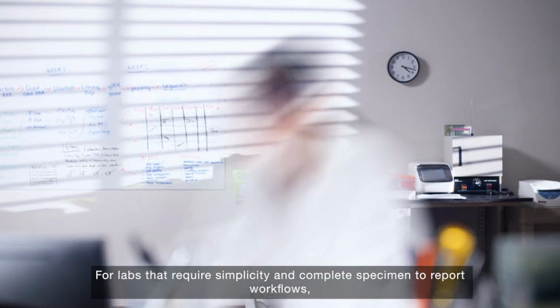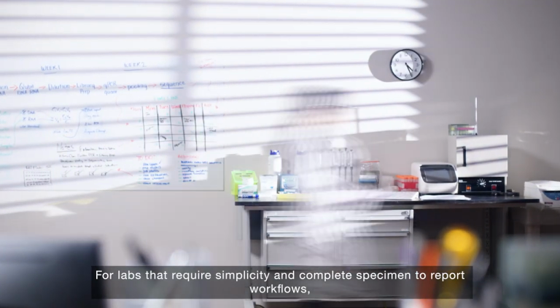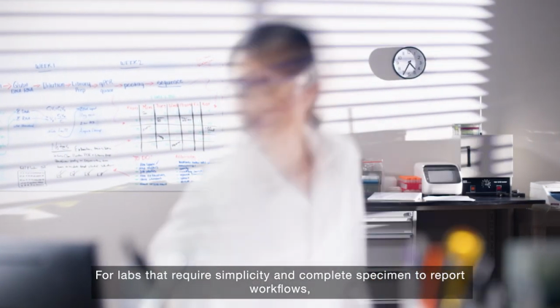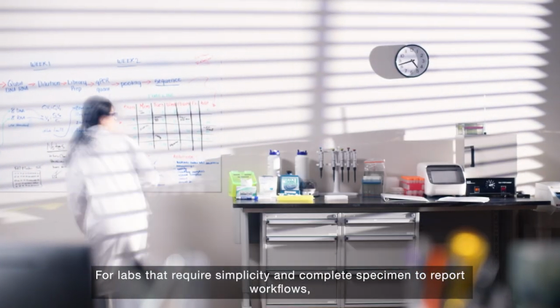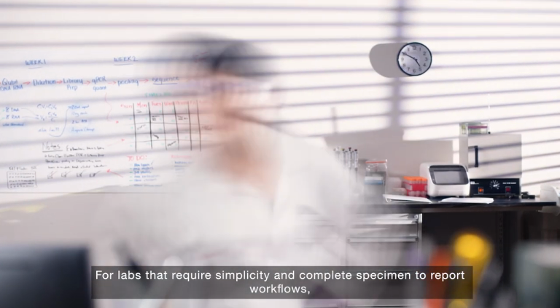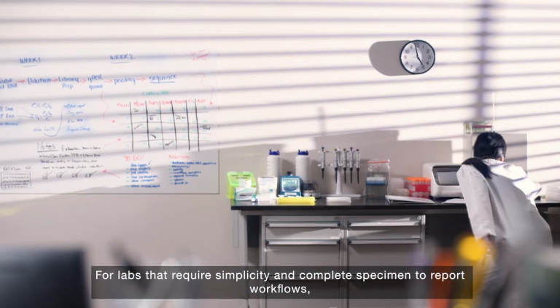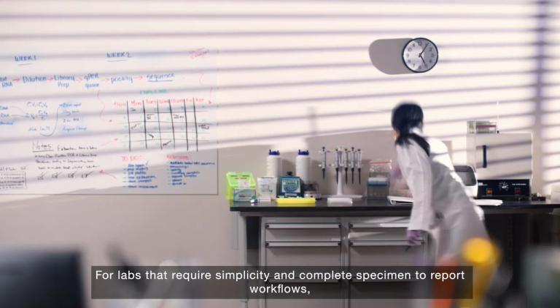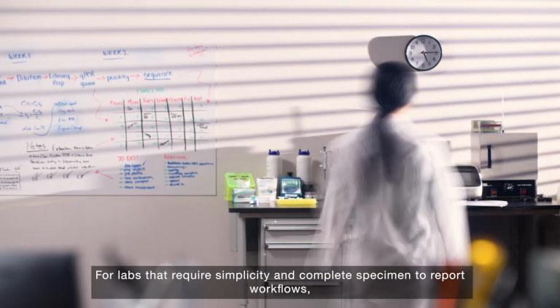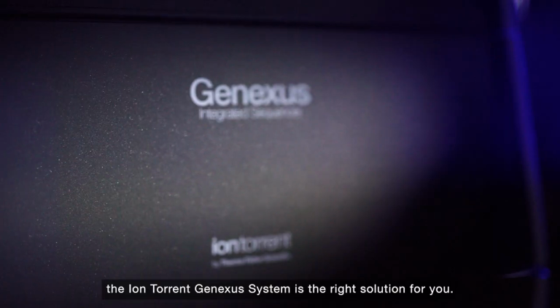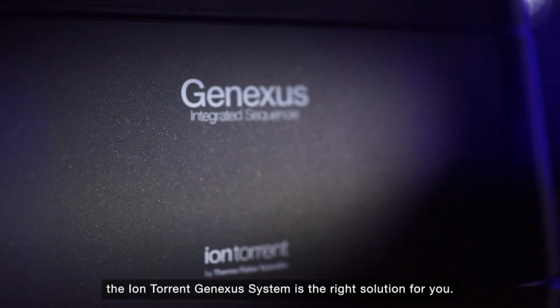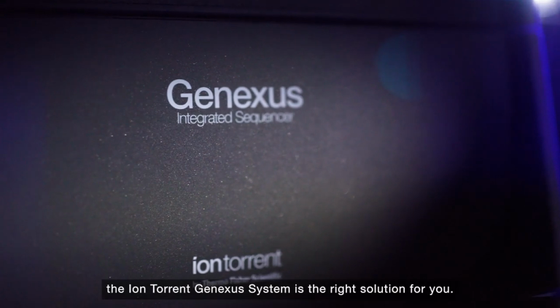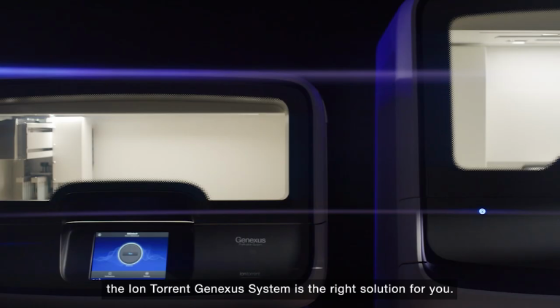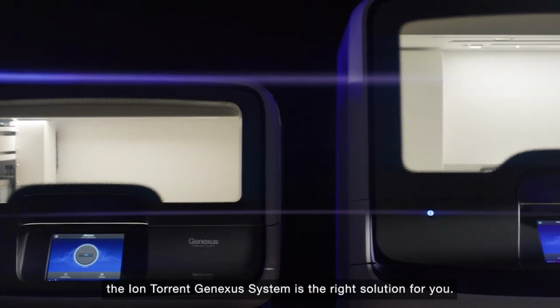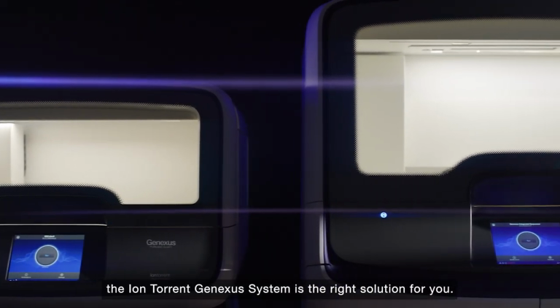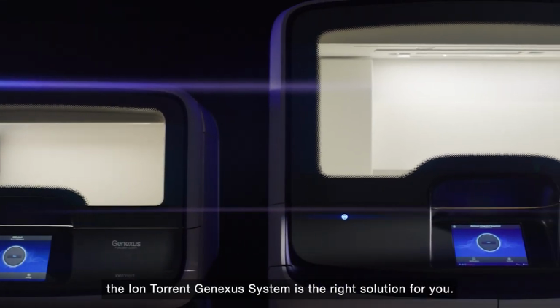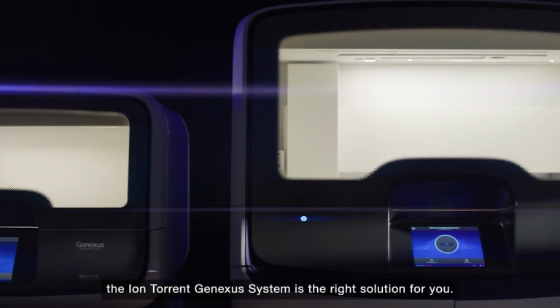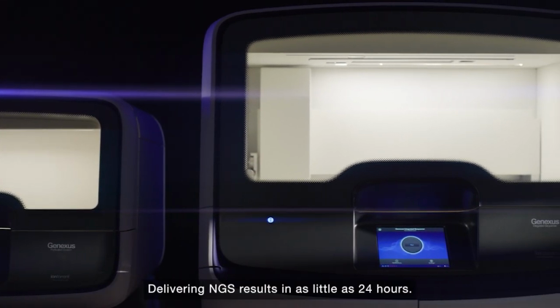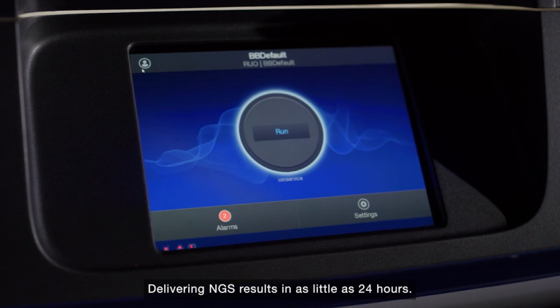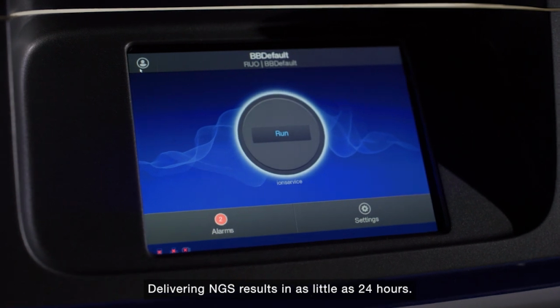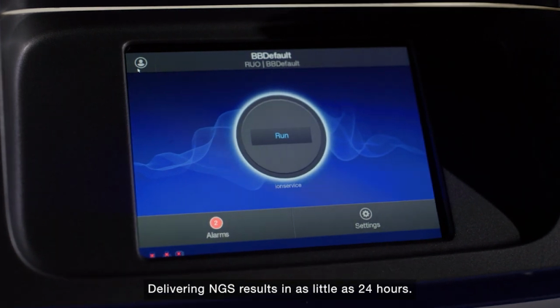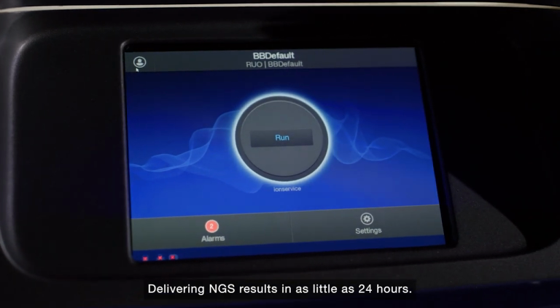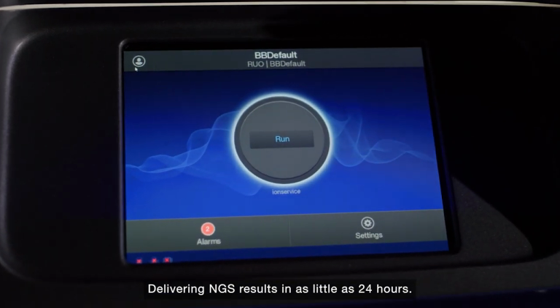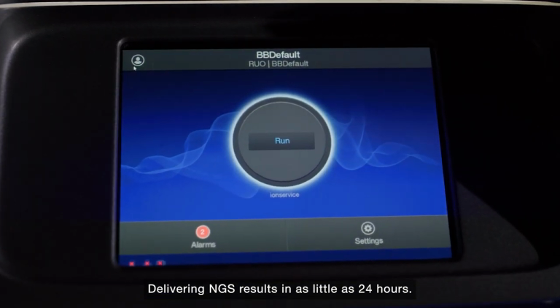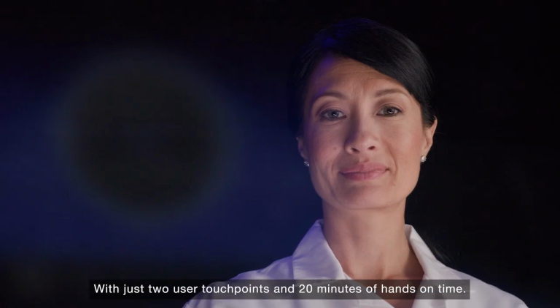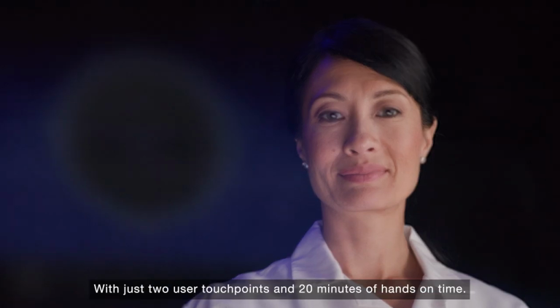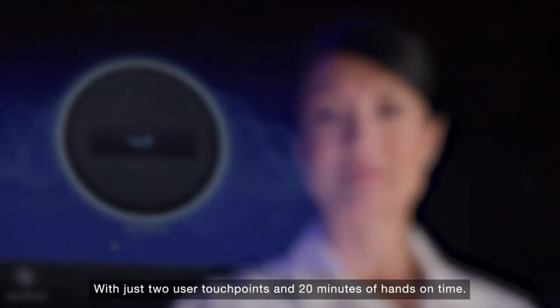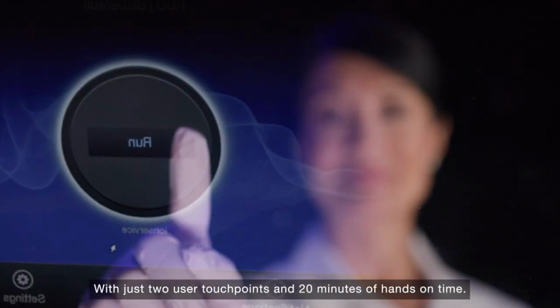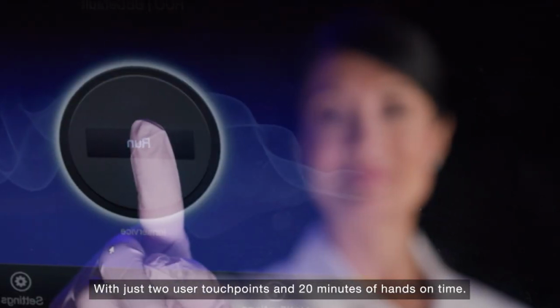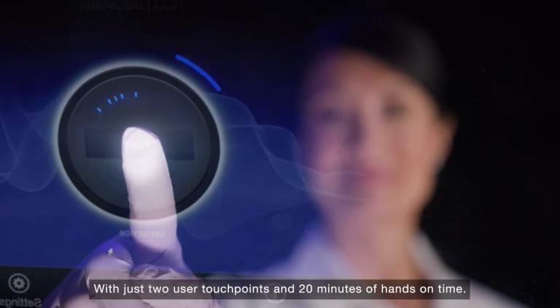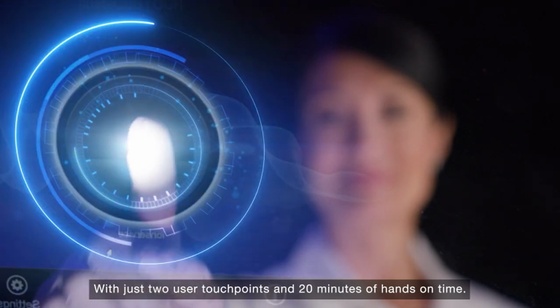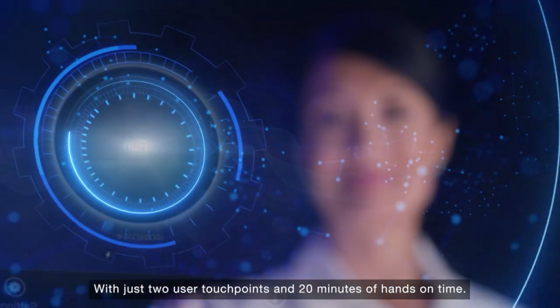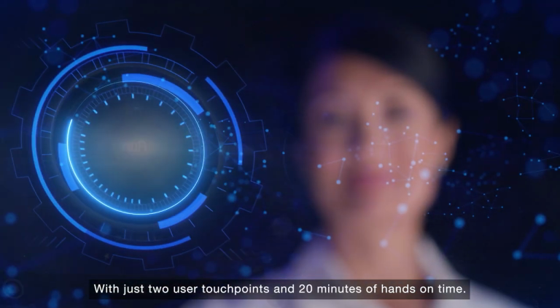For labs that require simplicity and complete specimen-to-report workflows, the IonTorrent GeneXus system is the right solution for you, delivering NGS results in as little as 24 hours with just two user touchpoints and 20 minutes of hands-on time.